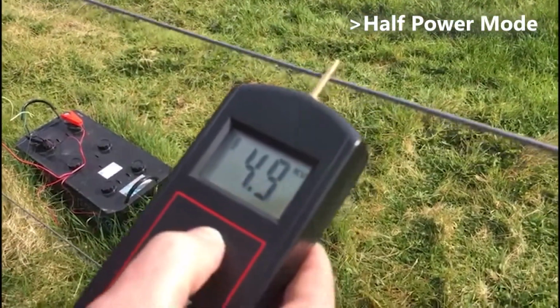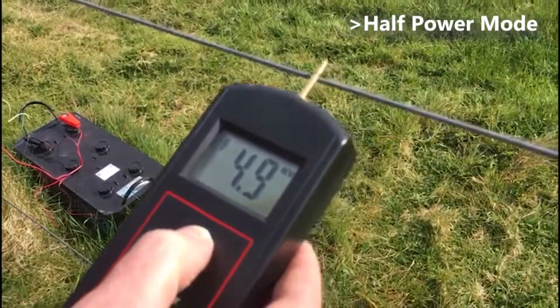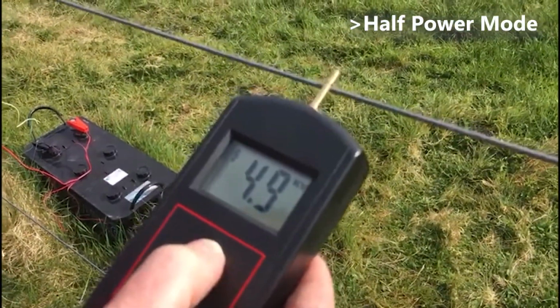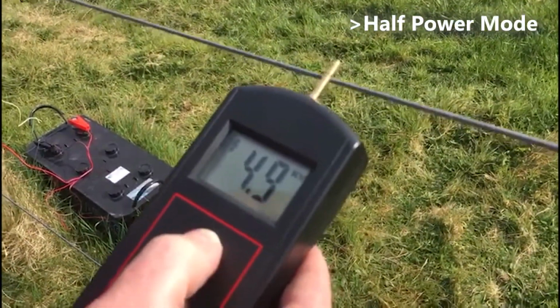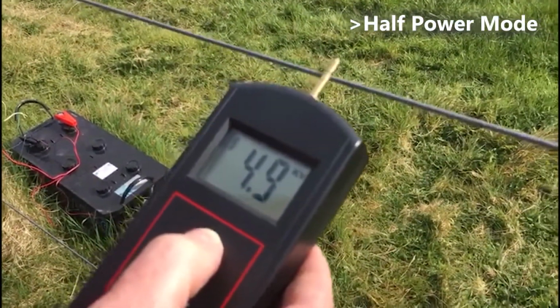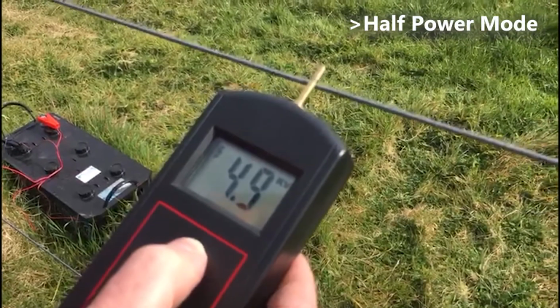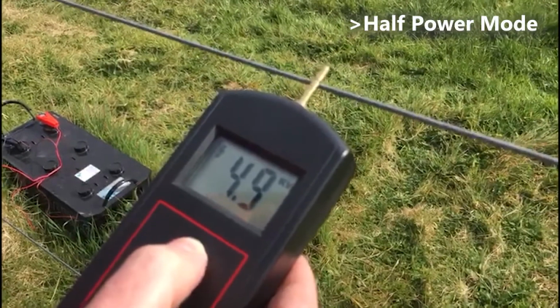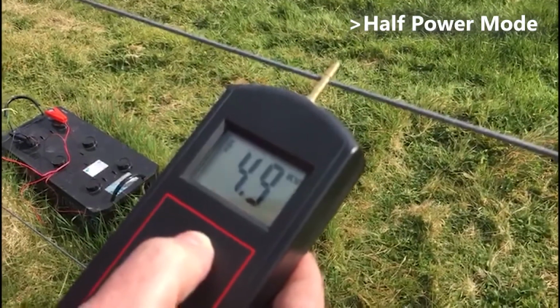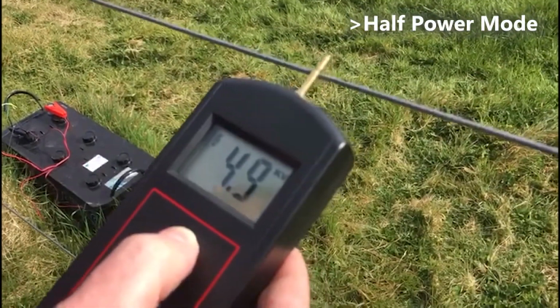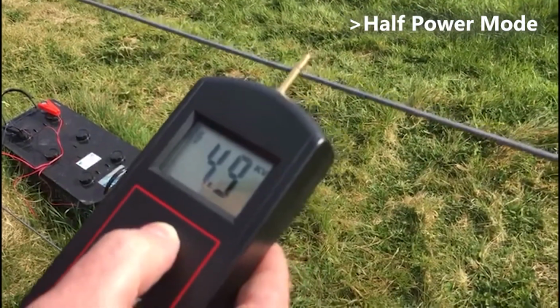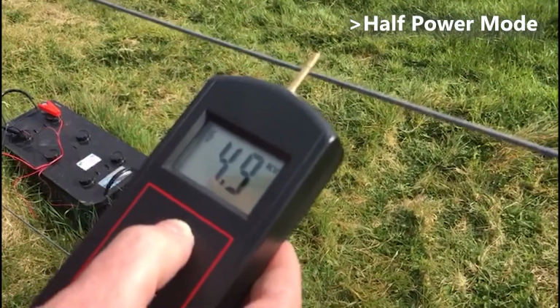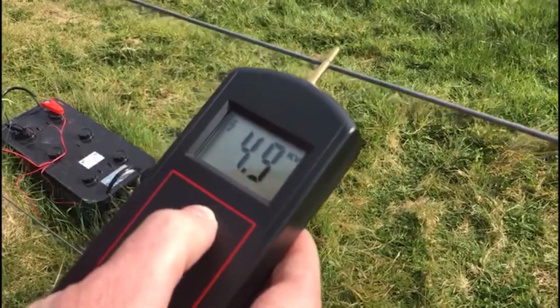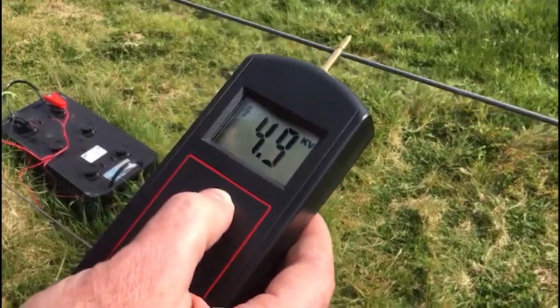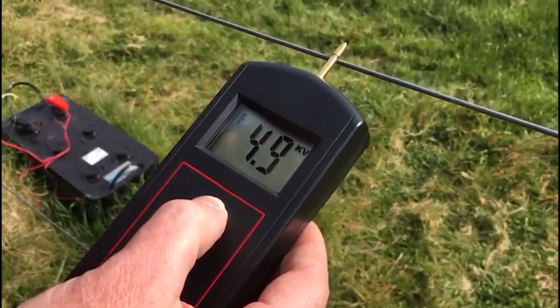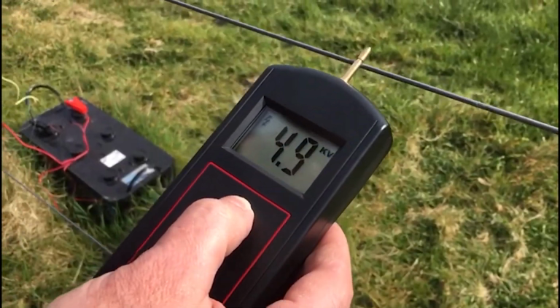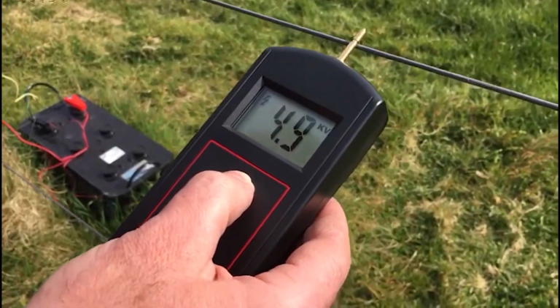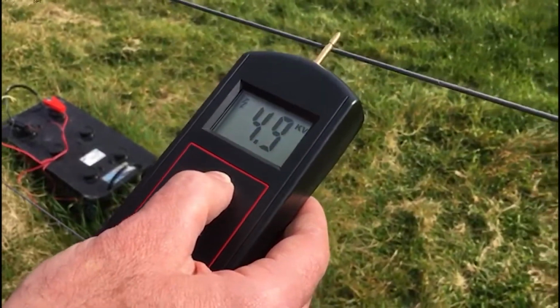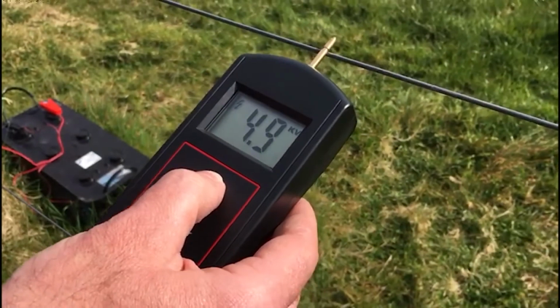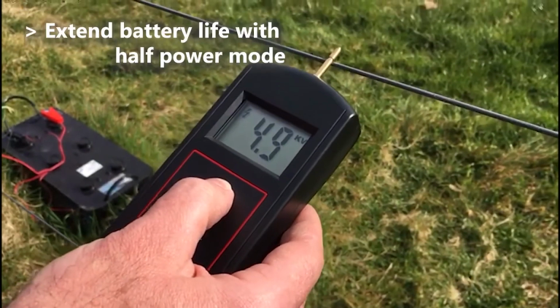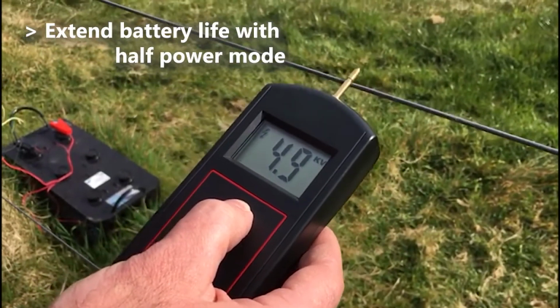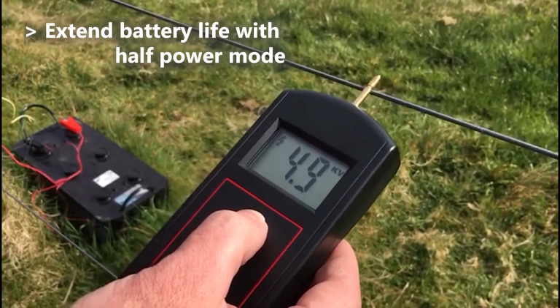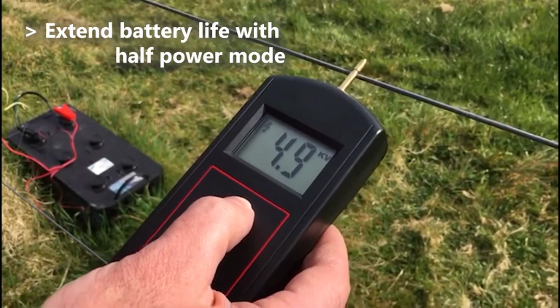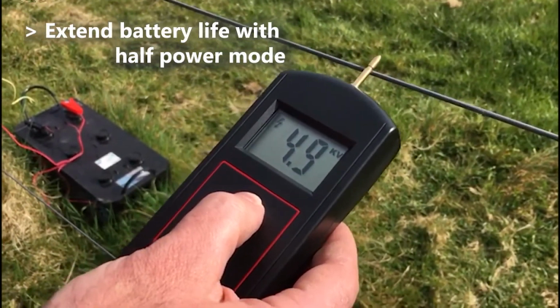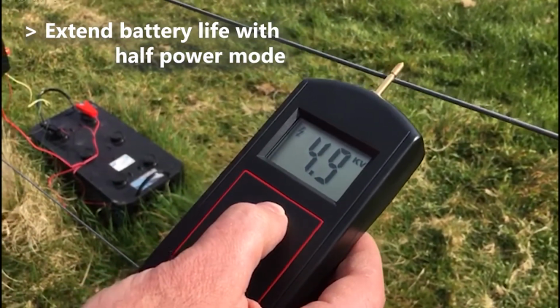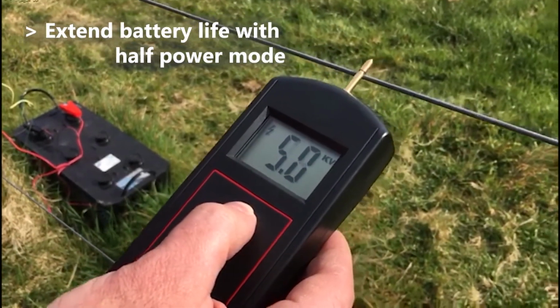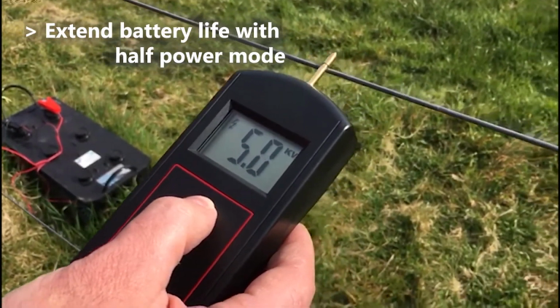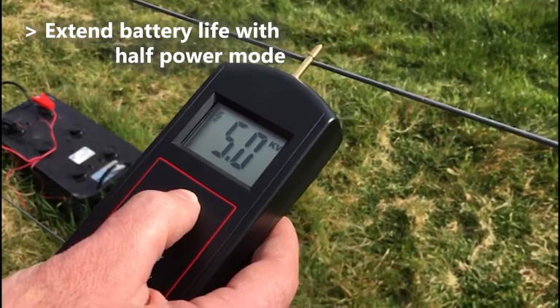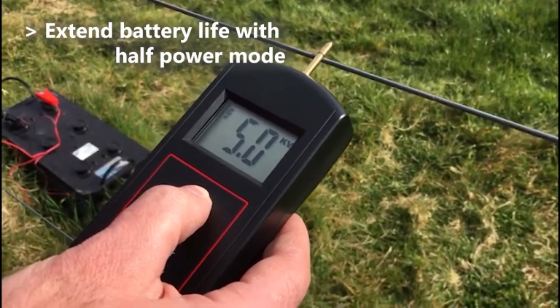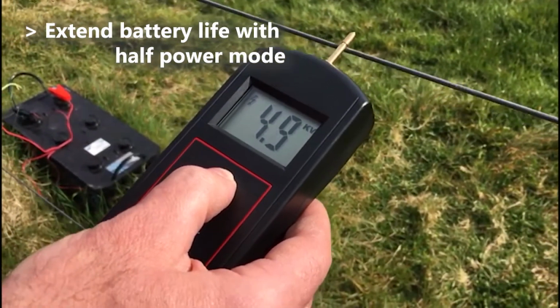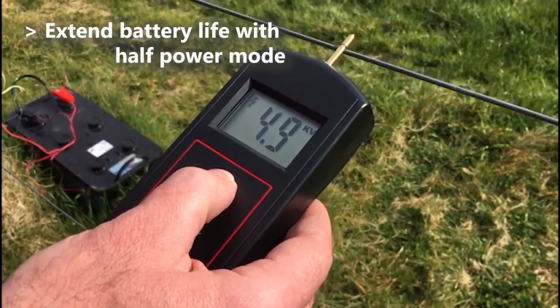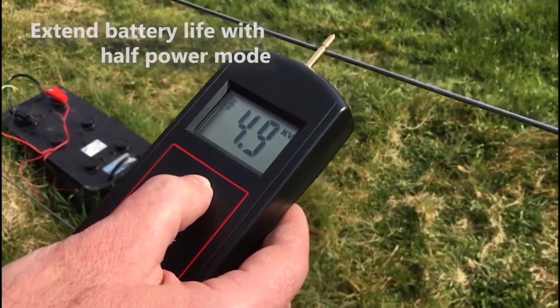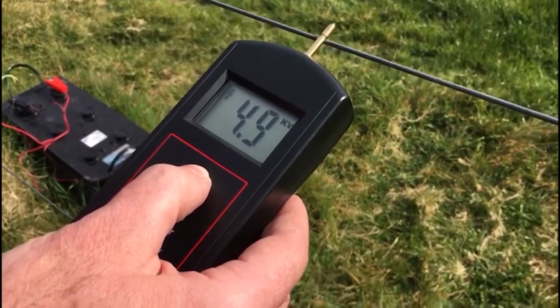it's putting out 4.9kV, just shy of 5000 volts, which is still quite a satisfactory output. So I would say that the DG1 on 20 acres is sufficient to be left on half power mode, which would extend the time you get out of the battery between charges.